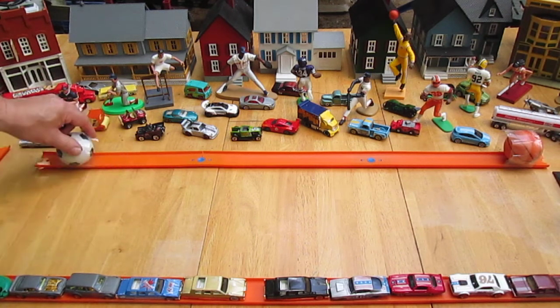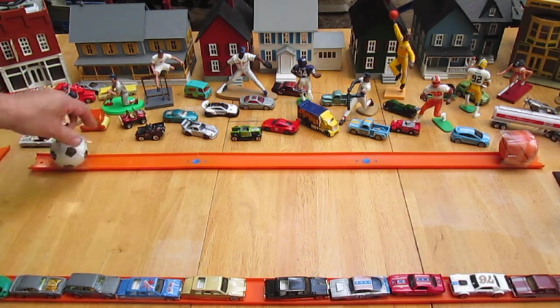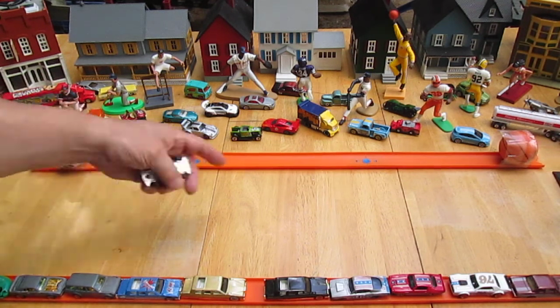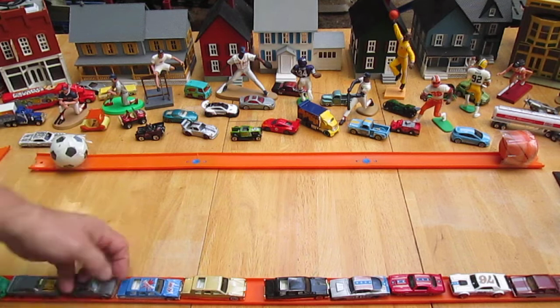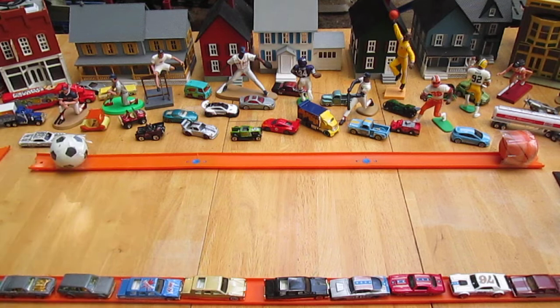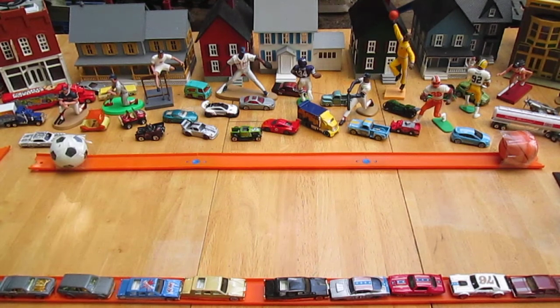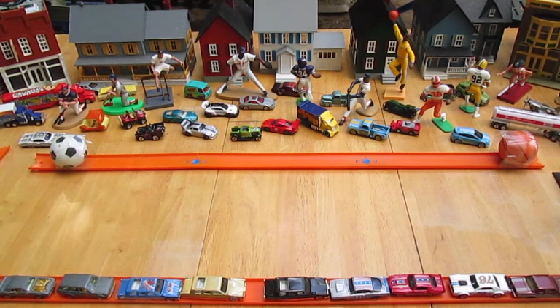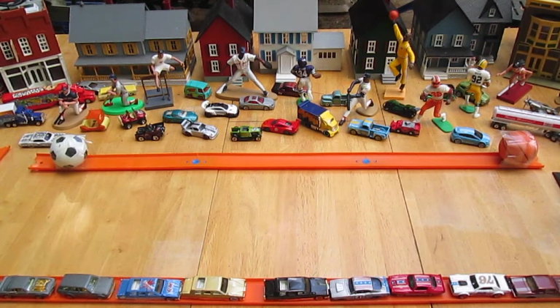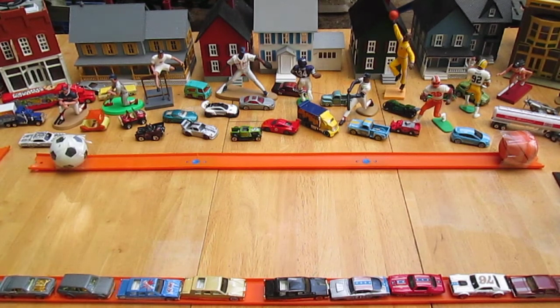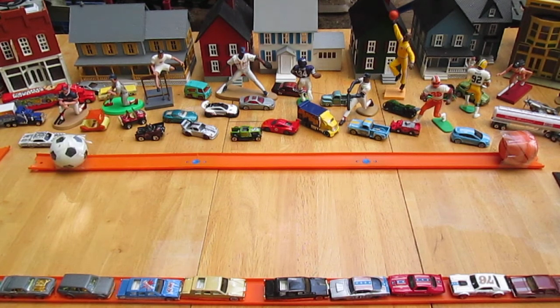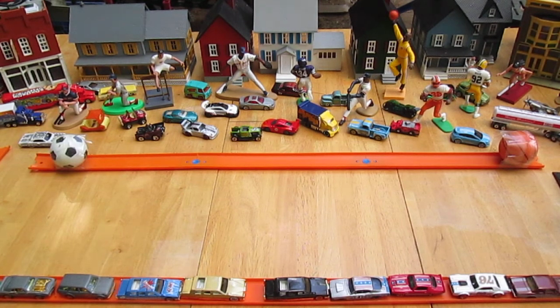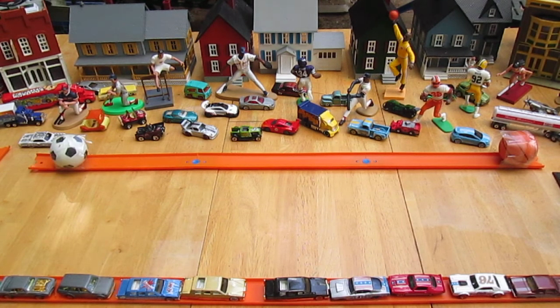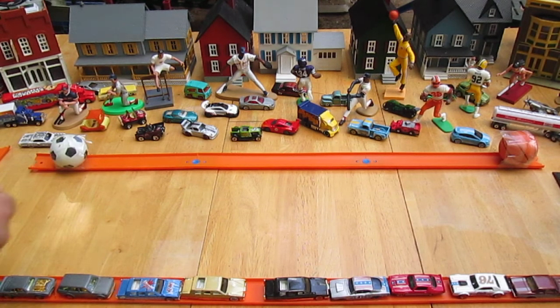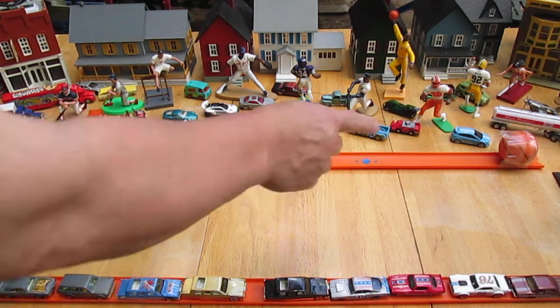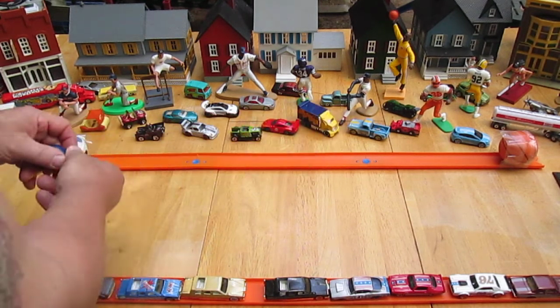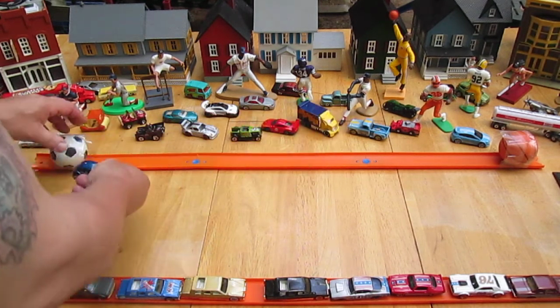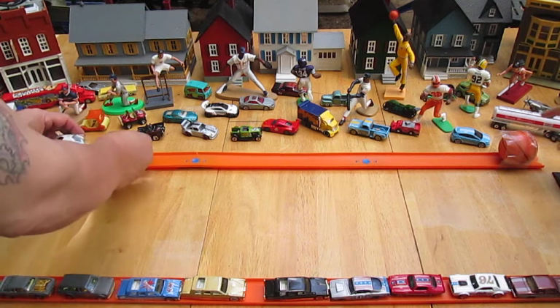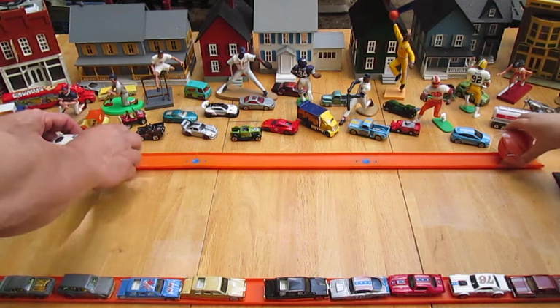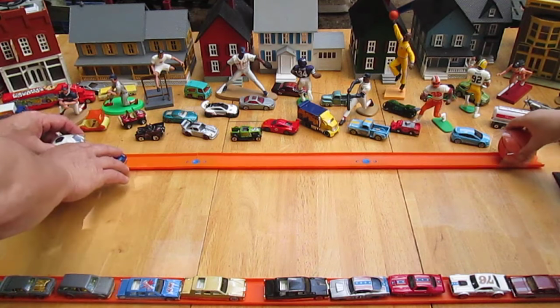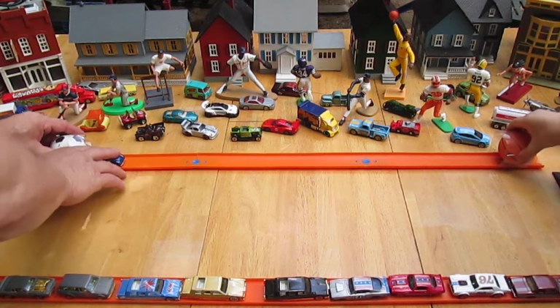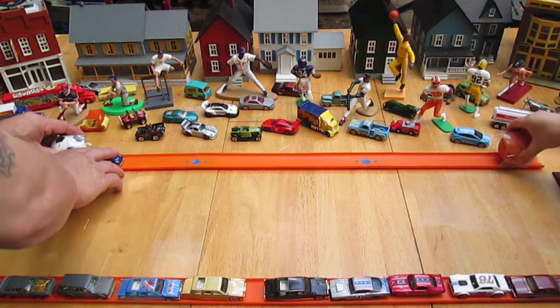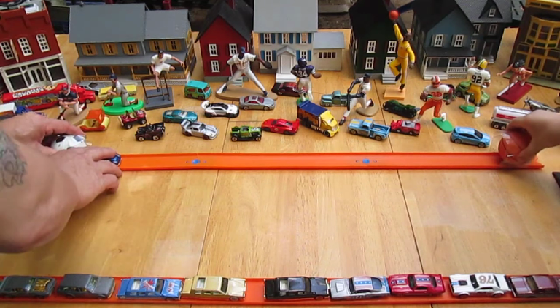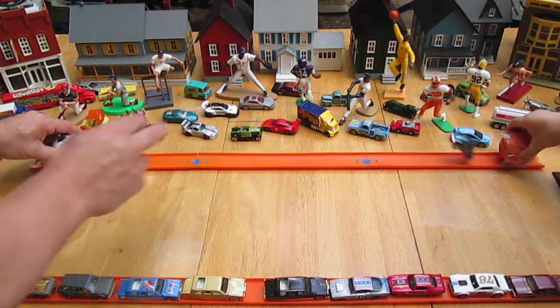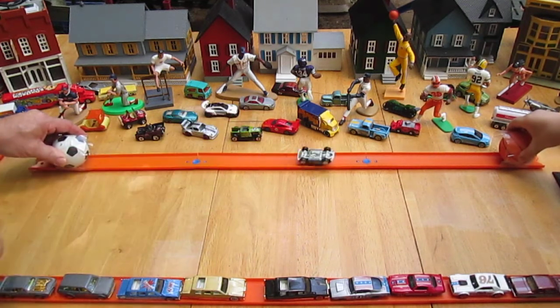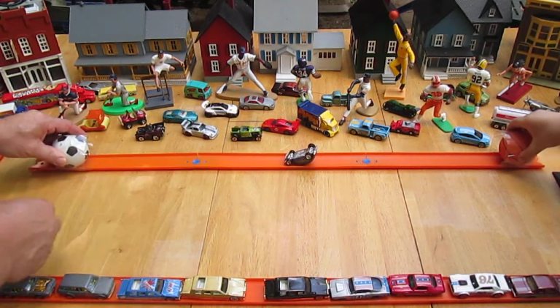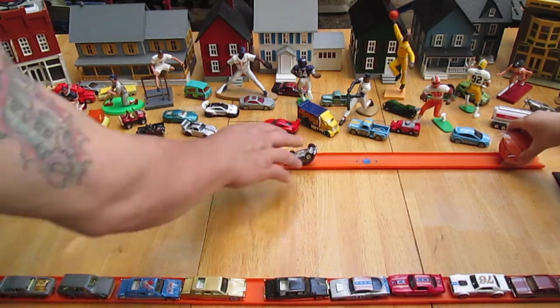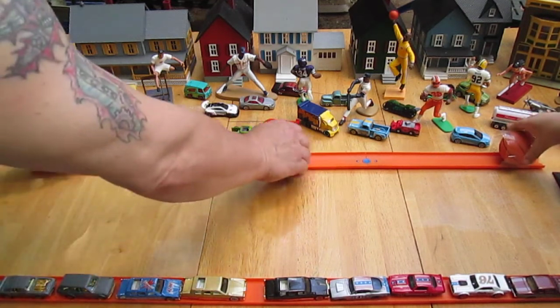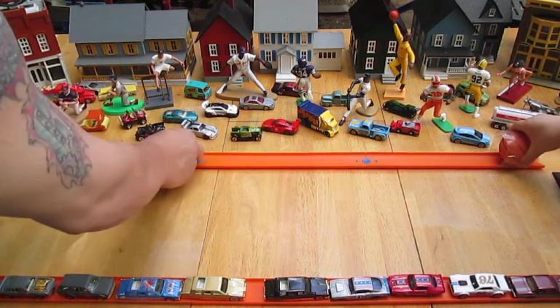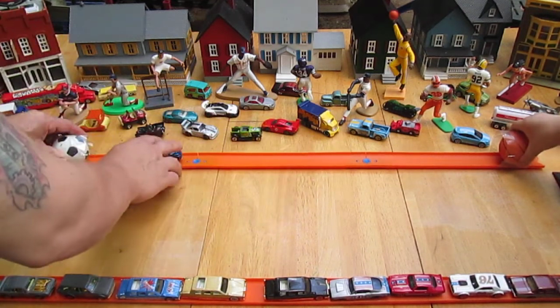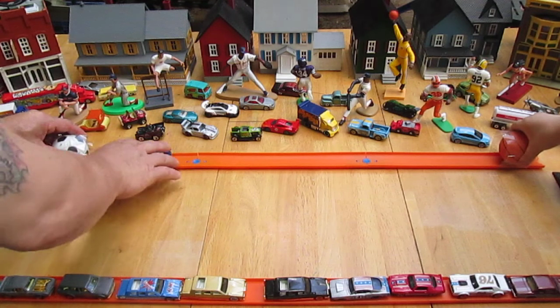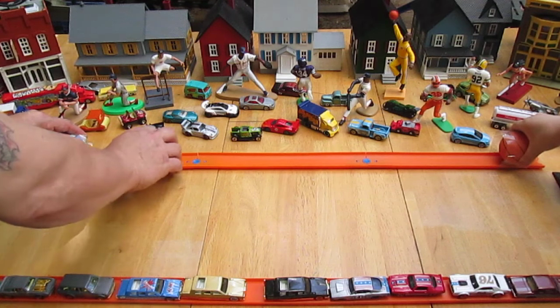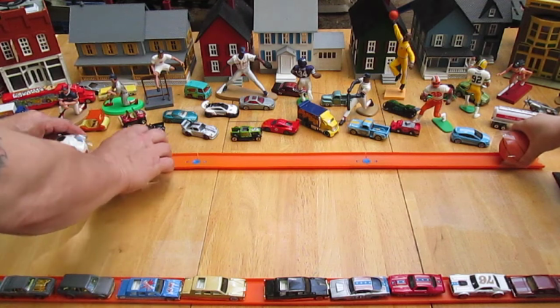I shortened the track so we can get both sides on camera now. We got the orange ball over there and we got the white ball over here. A complete flip over. Let's see if it does that again — I believe it will.